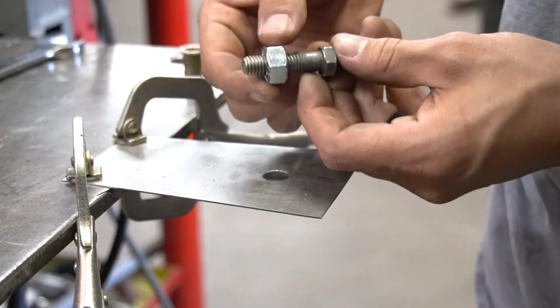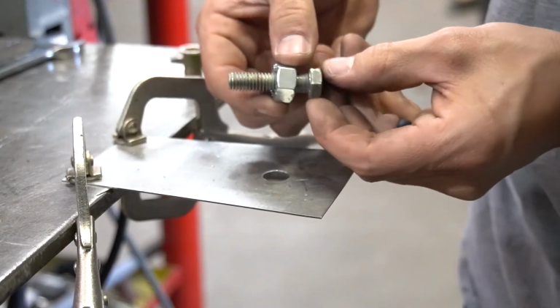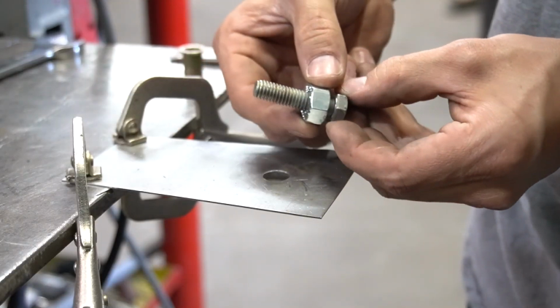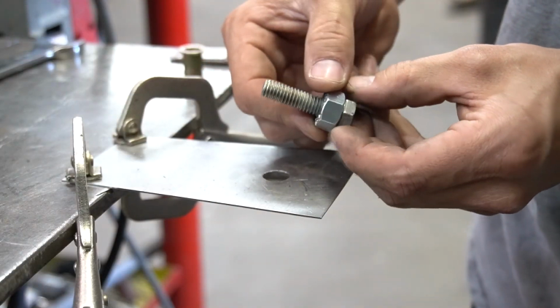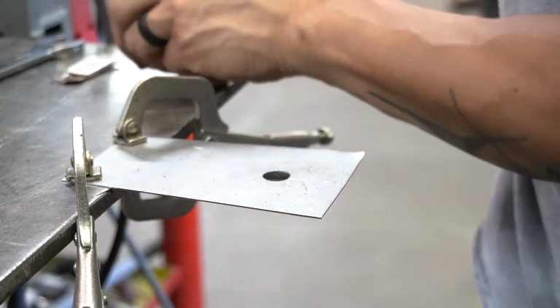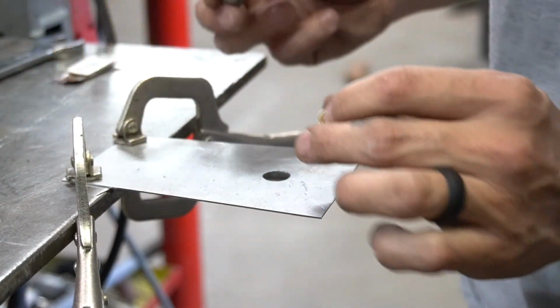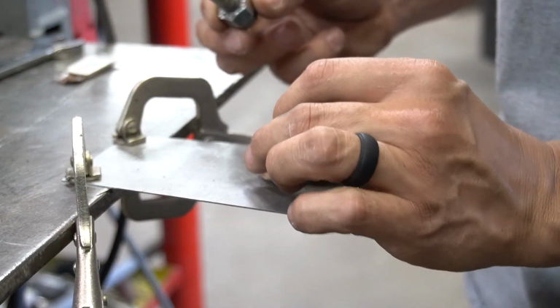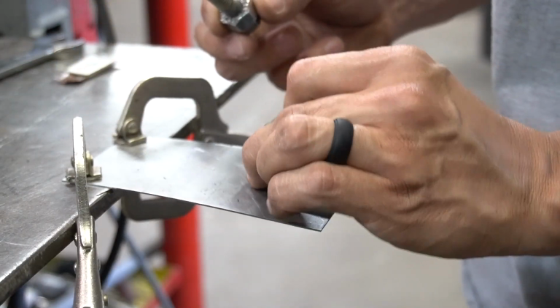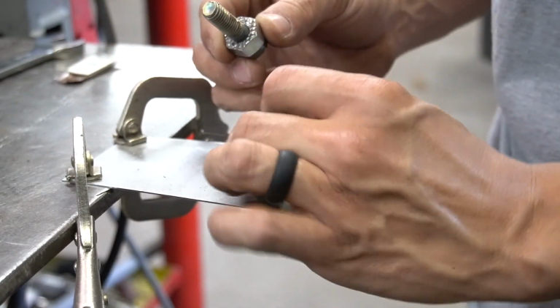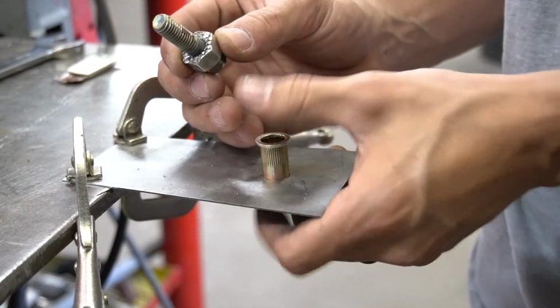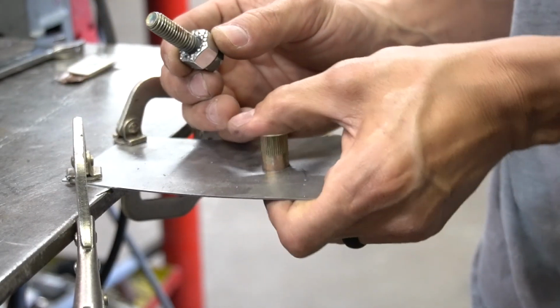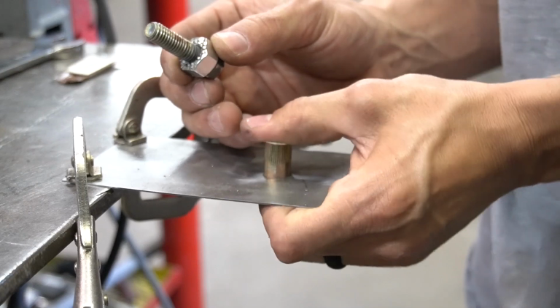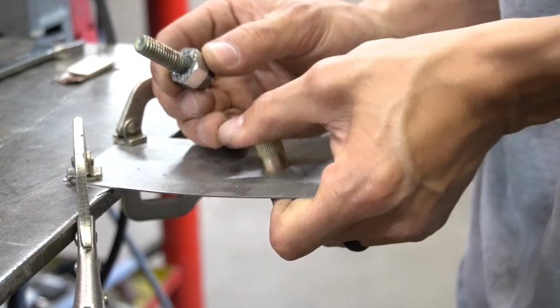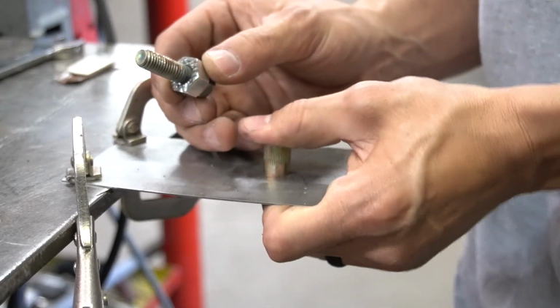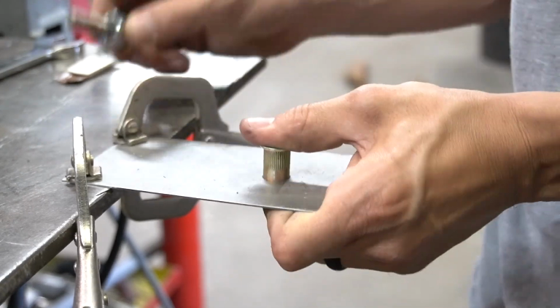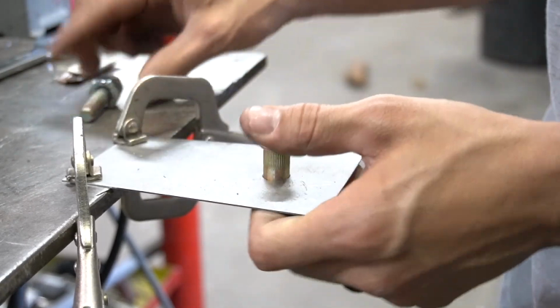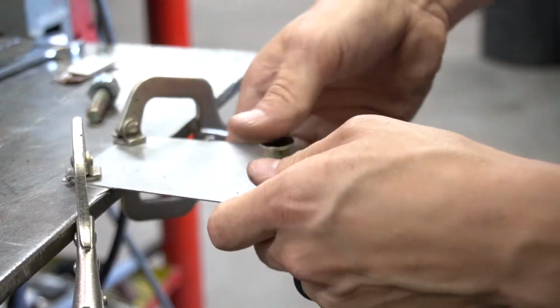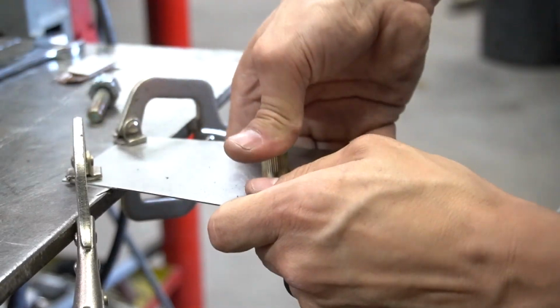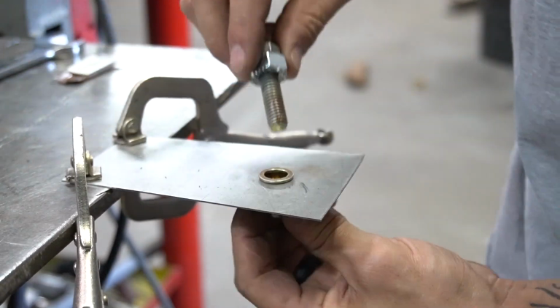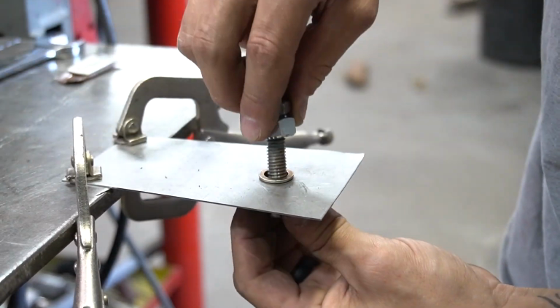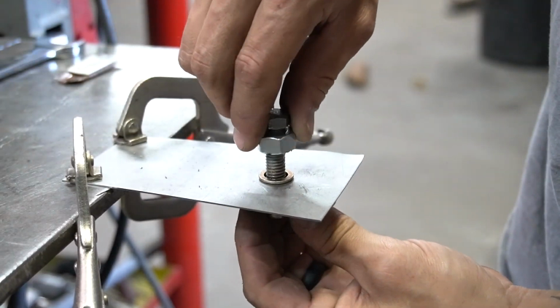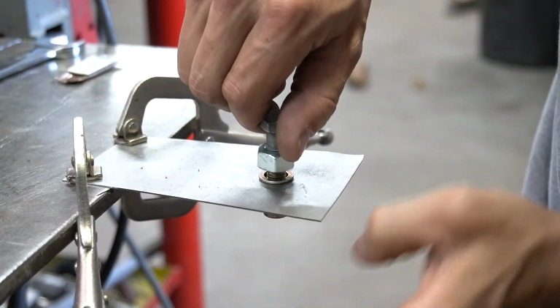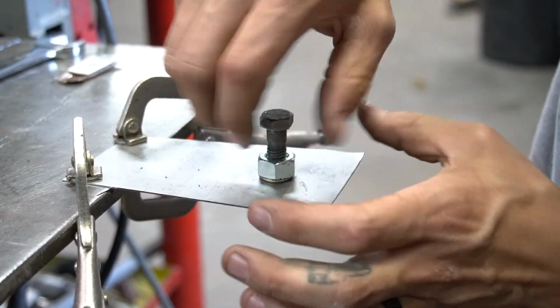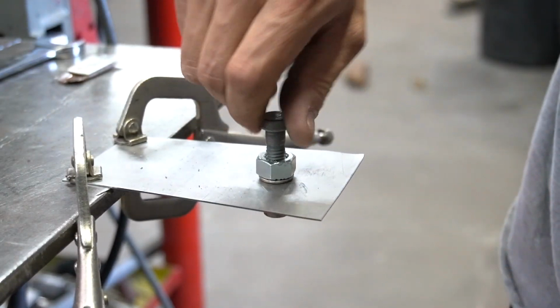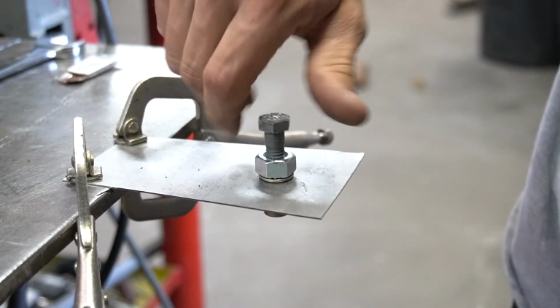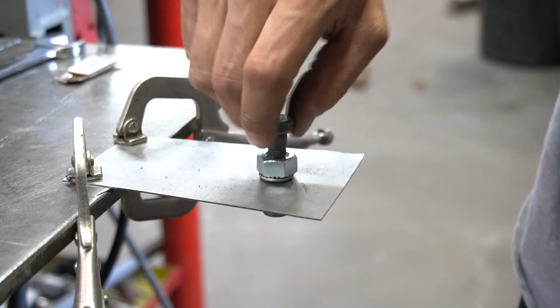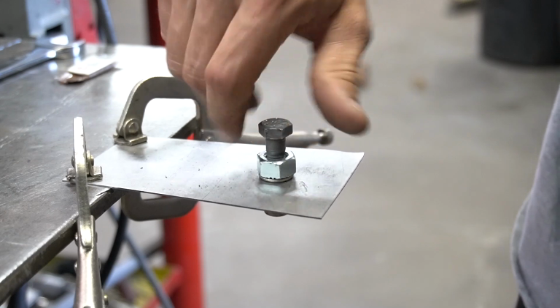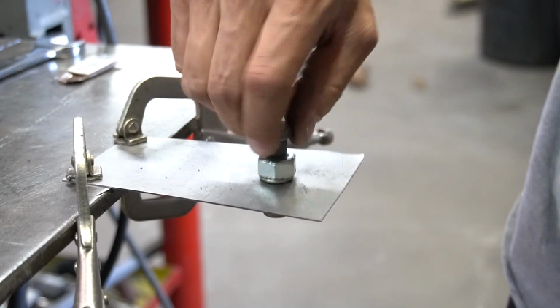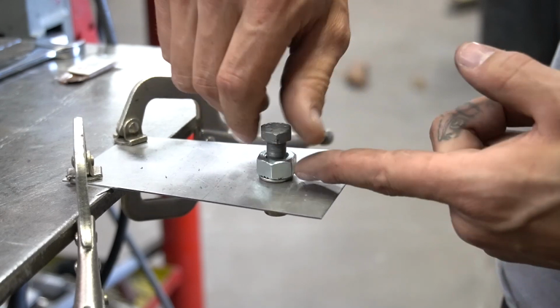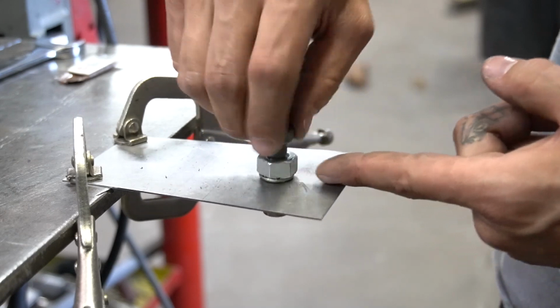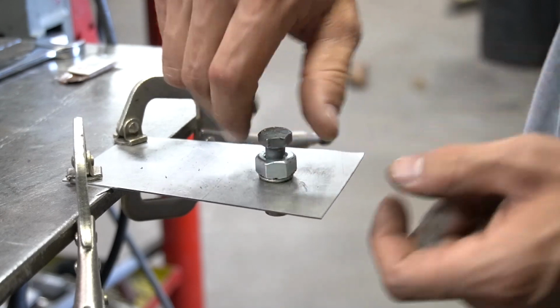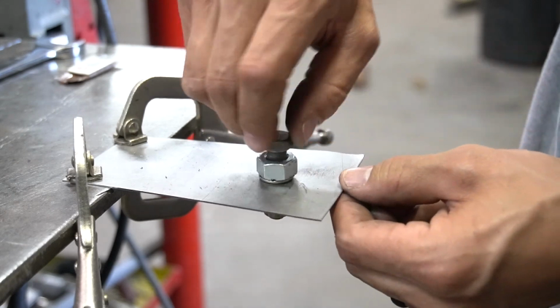Go ahead and install the rib nut into the hole, then install the bolt with the nut teeth down.